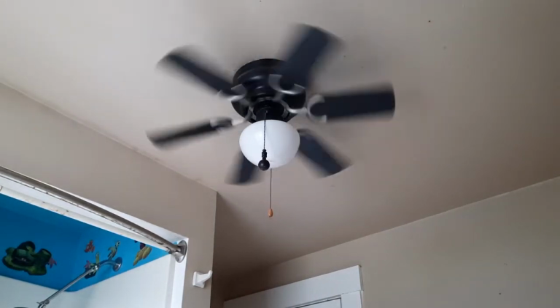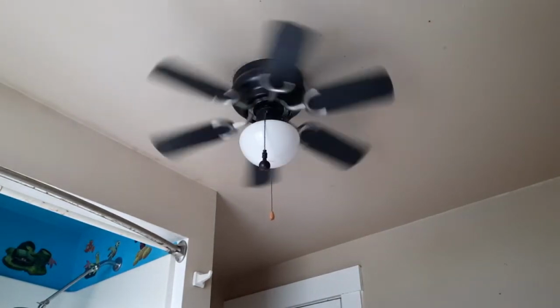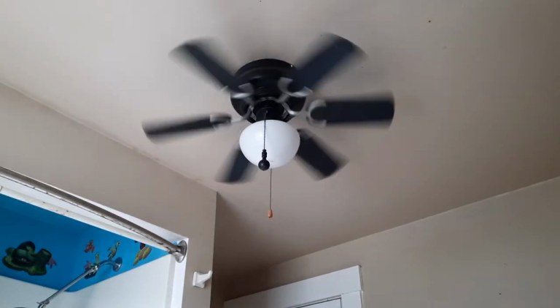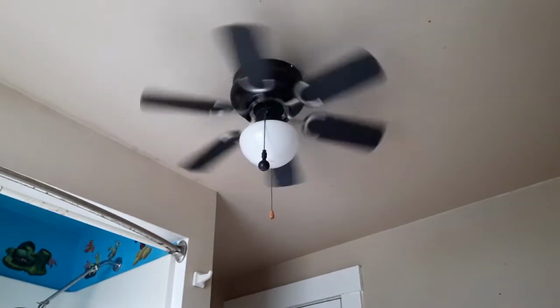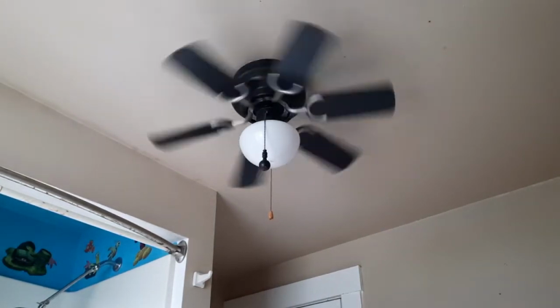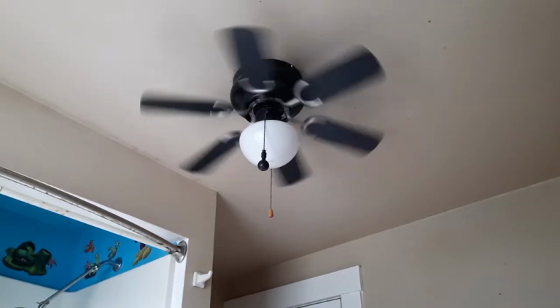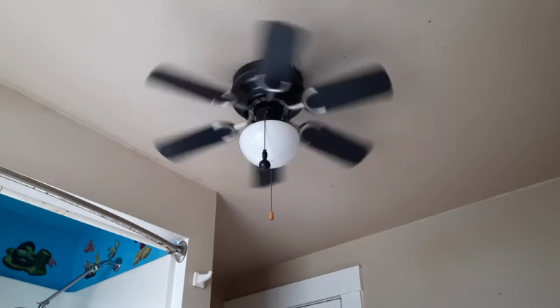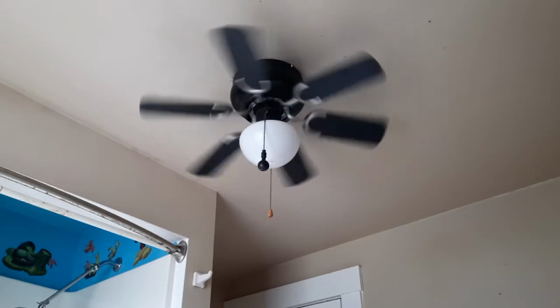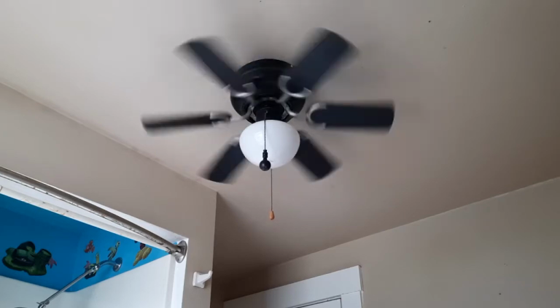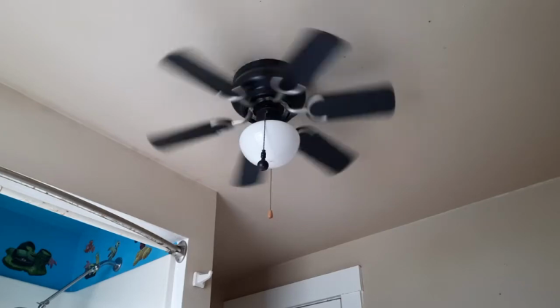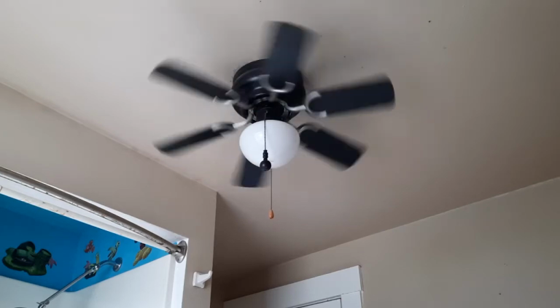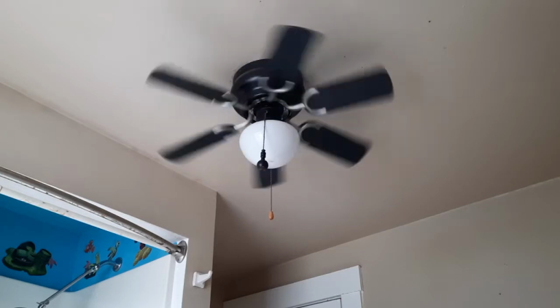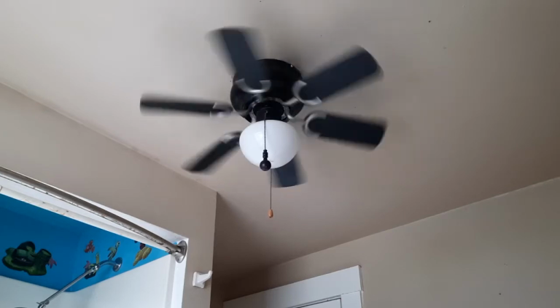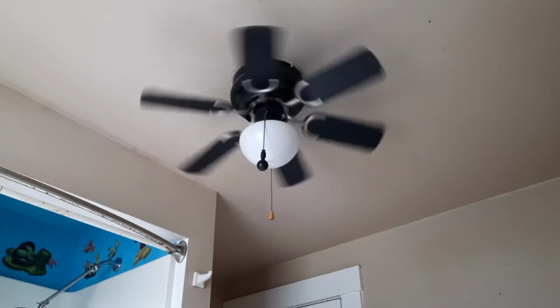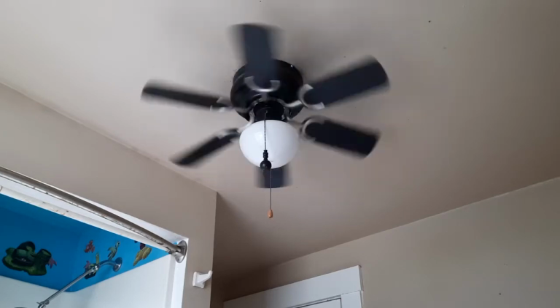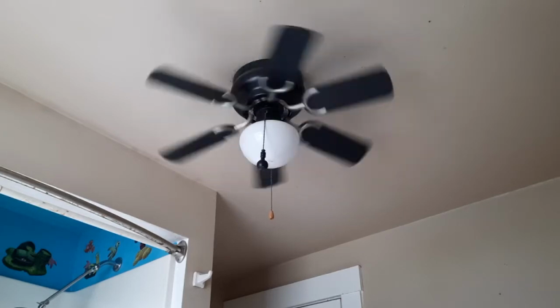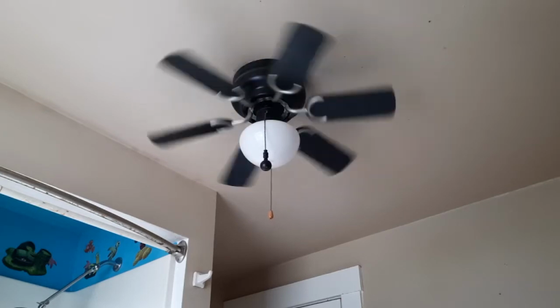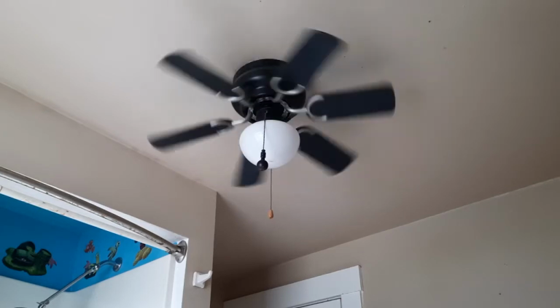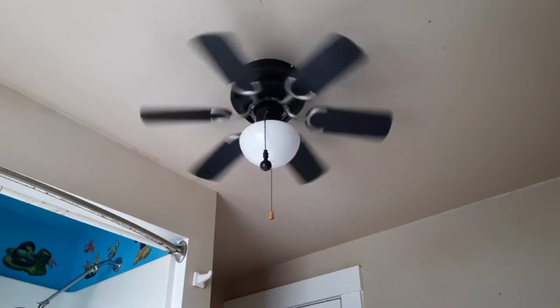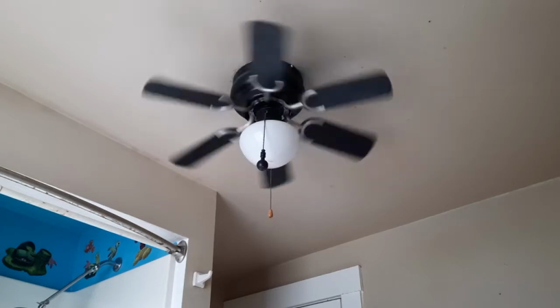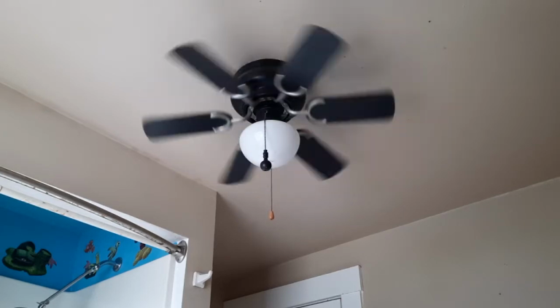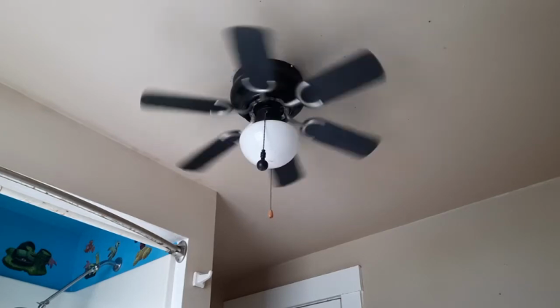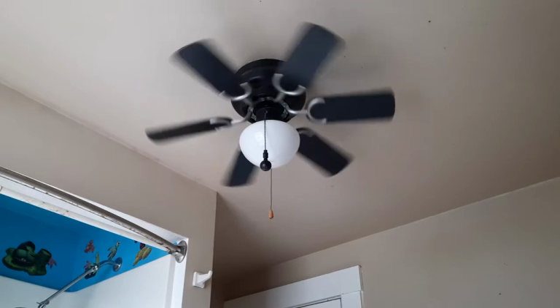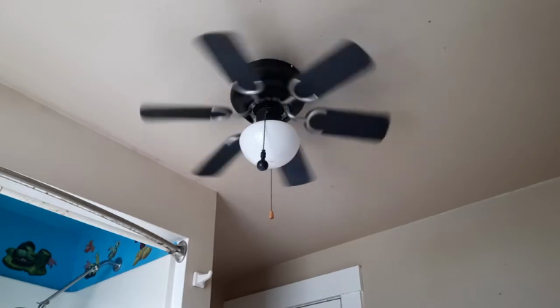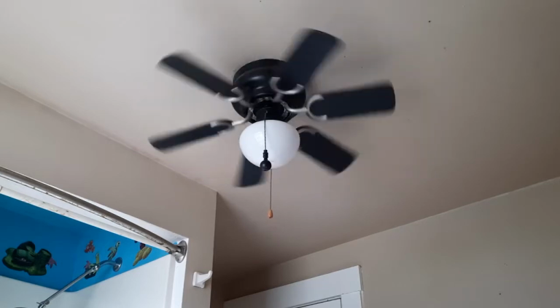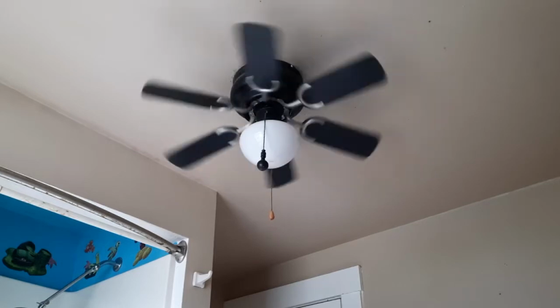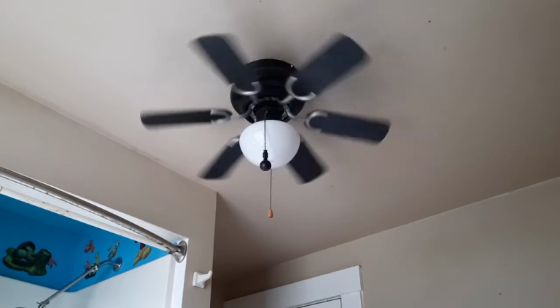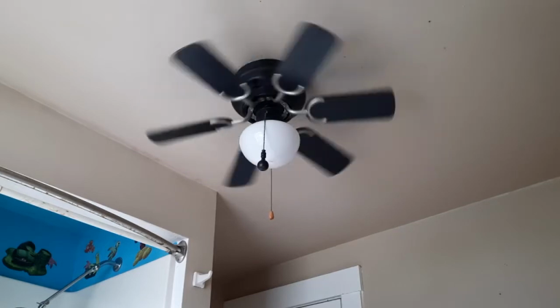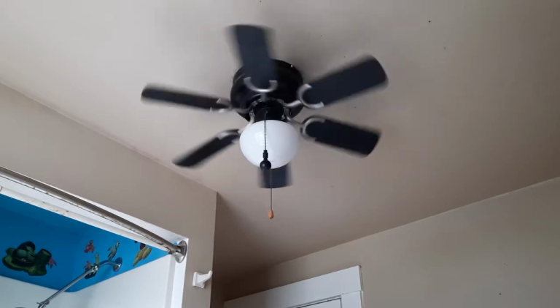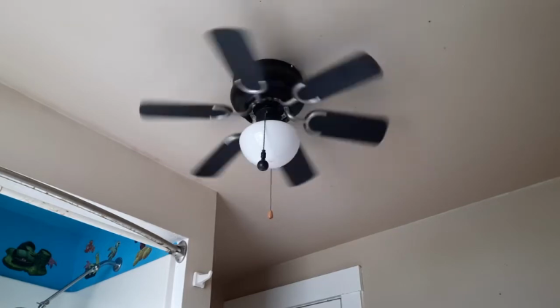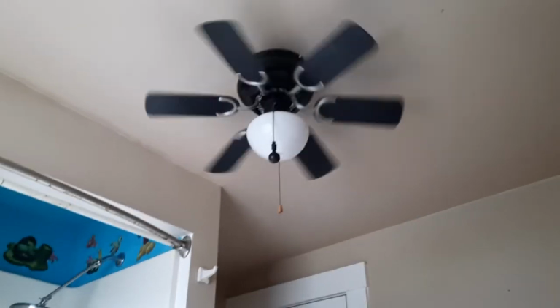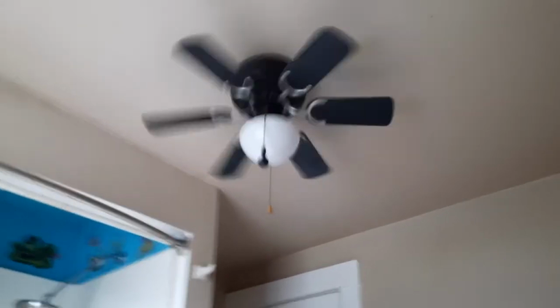So thank you very much for watching a video of this 30-inch Westinghouse Petite ceiling fan. It has been installed in my father's bathroom. Keep the breeze.